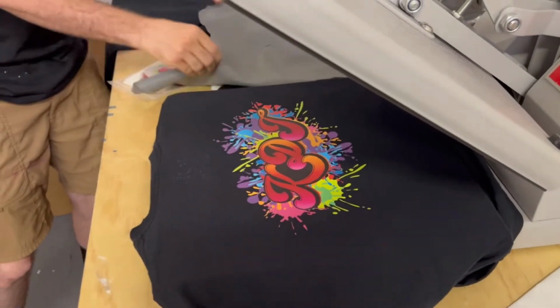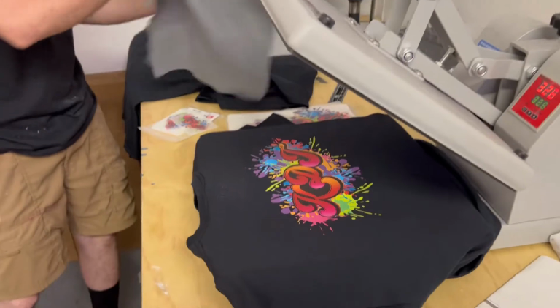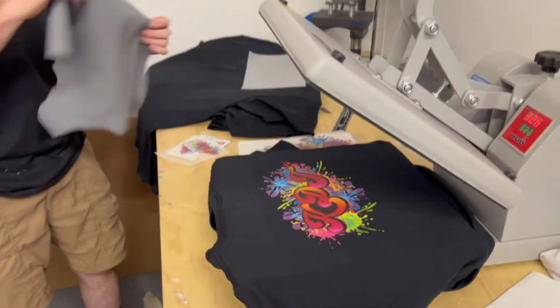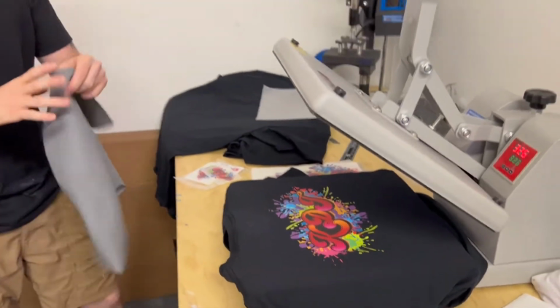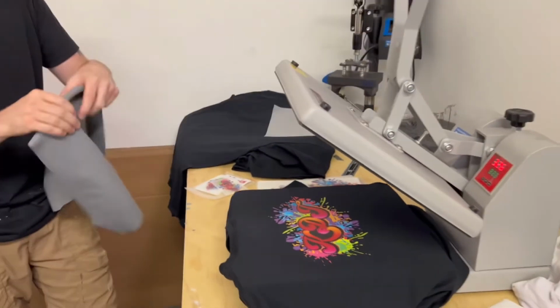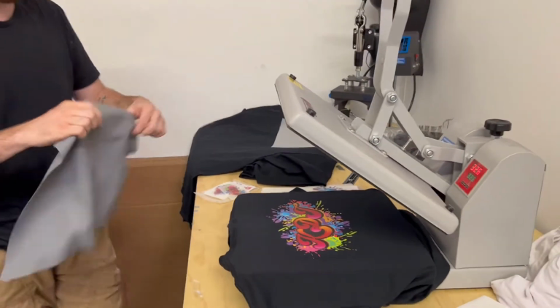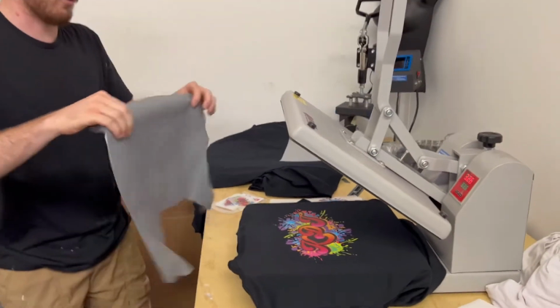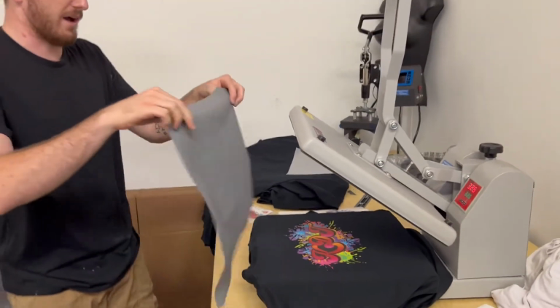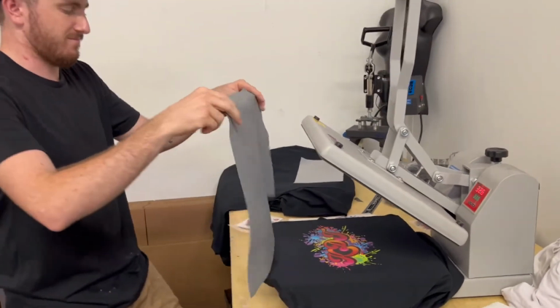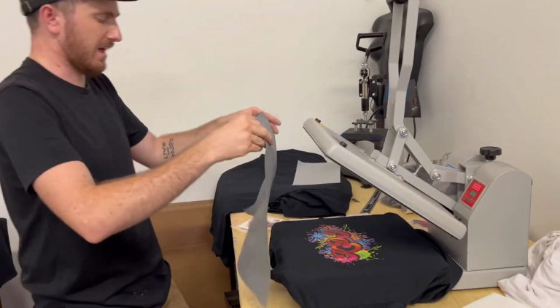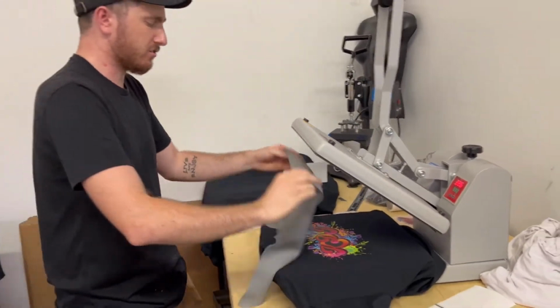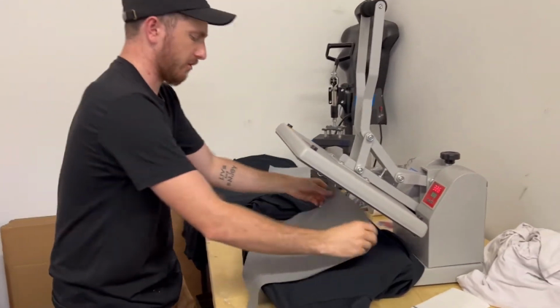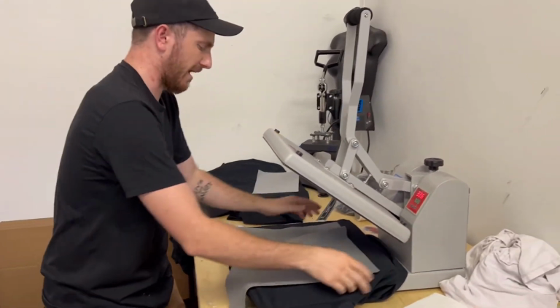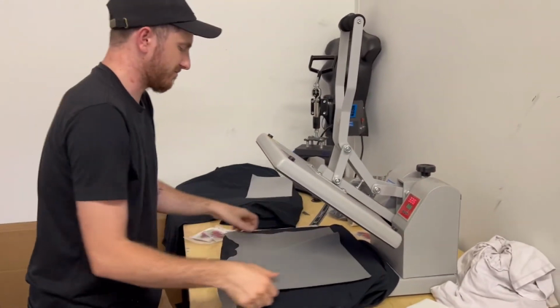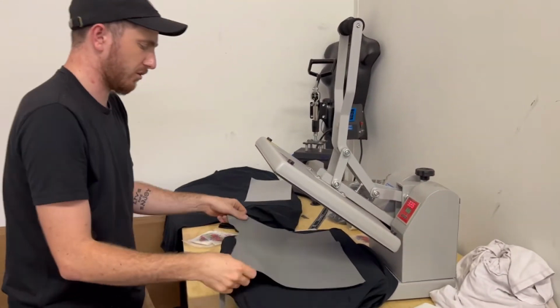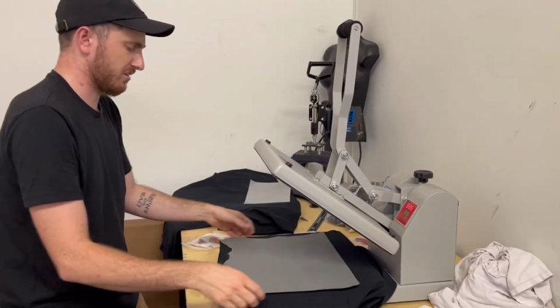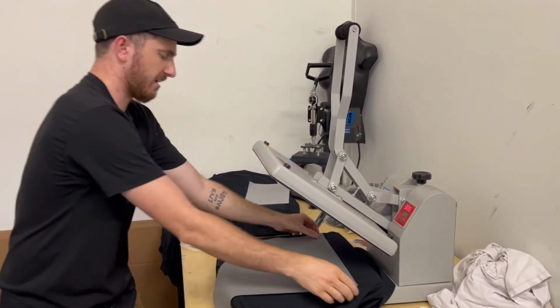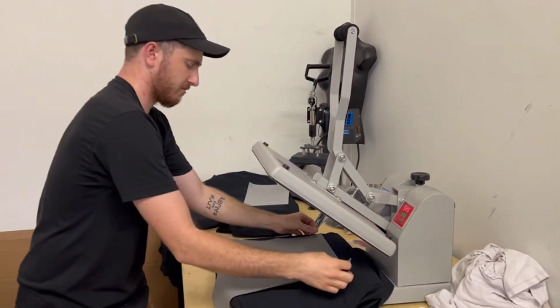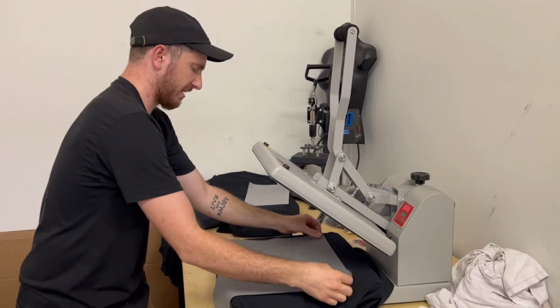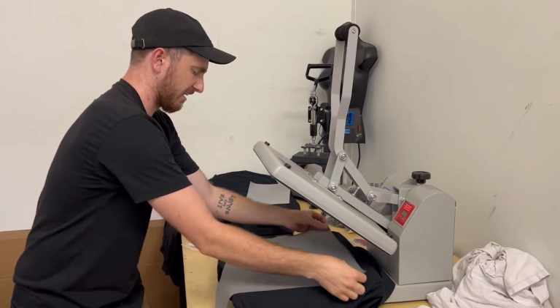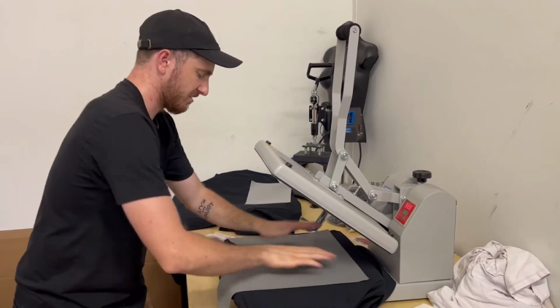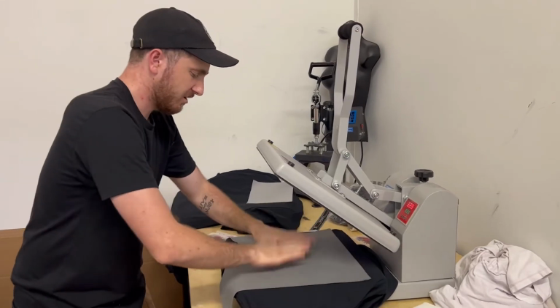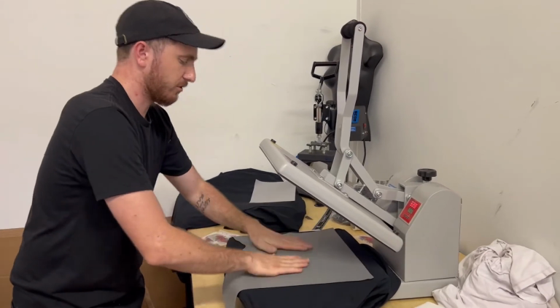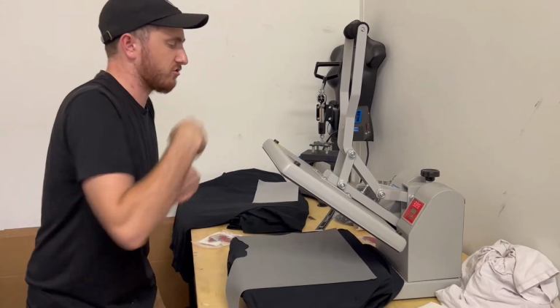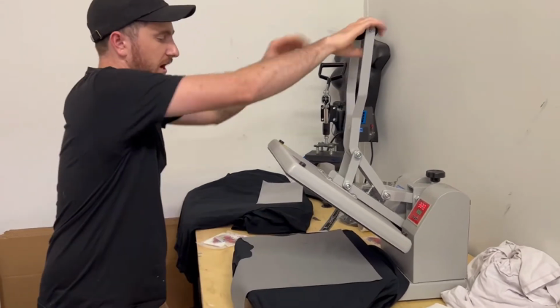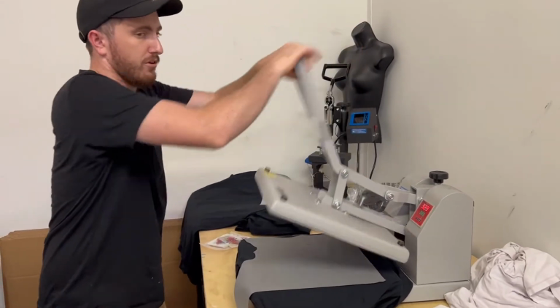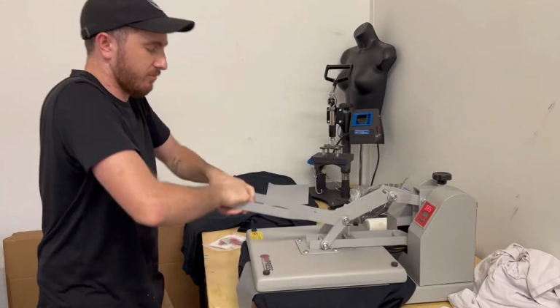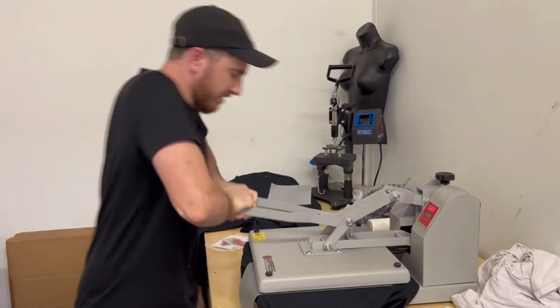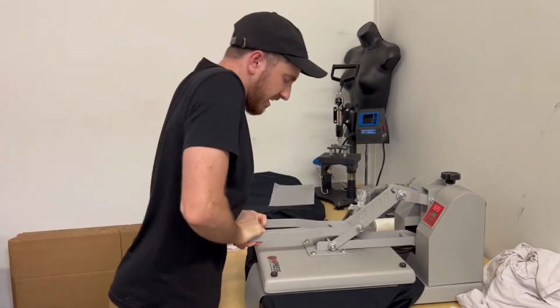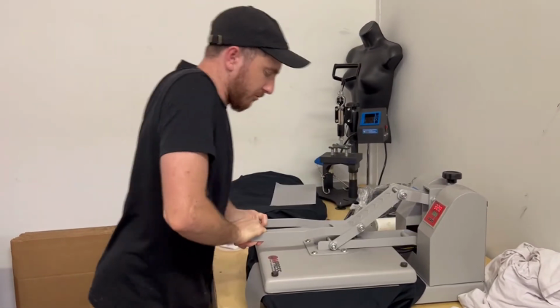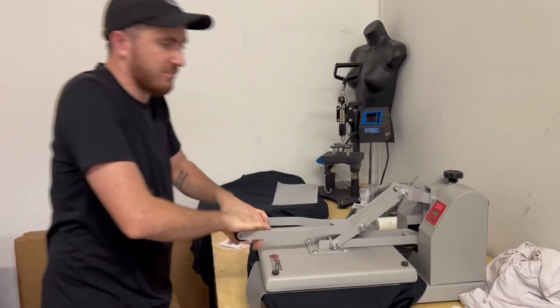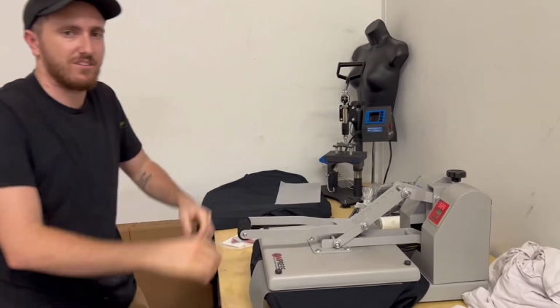Now we're going to do our post-press for about — I like to do it for about closer to 10 seconds, about 8 seconds. Really make sure you got it printed and pressed into there.